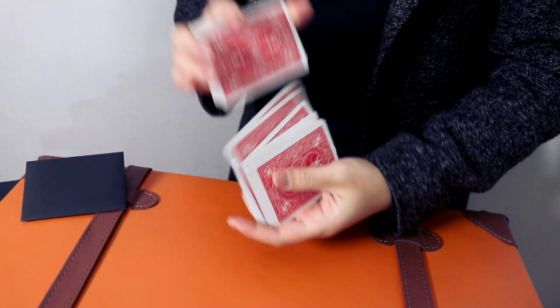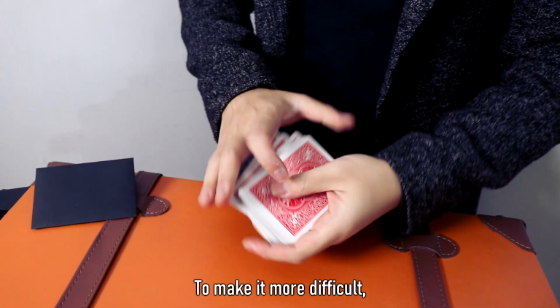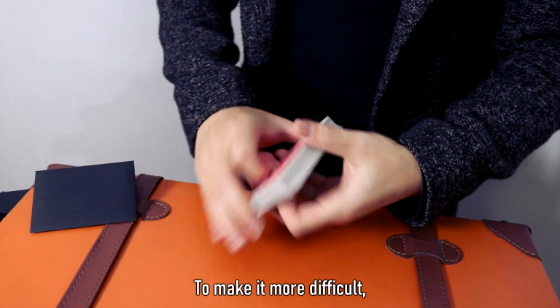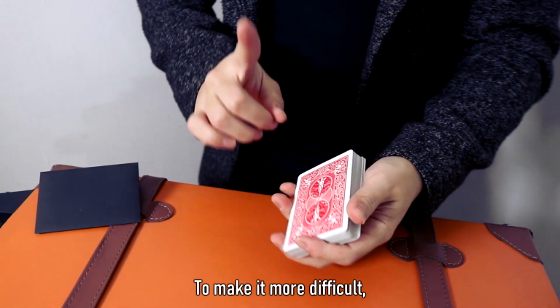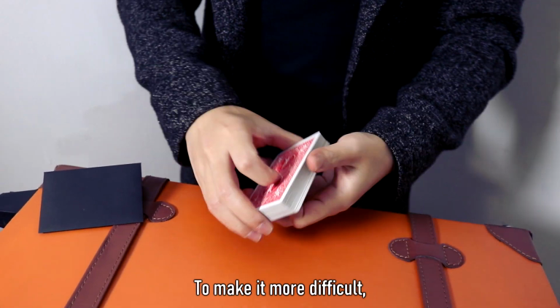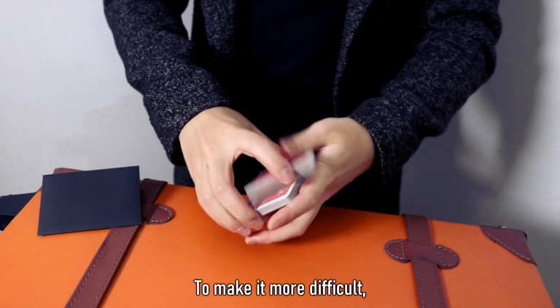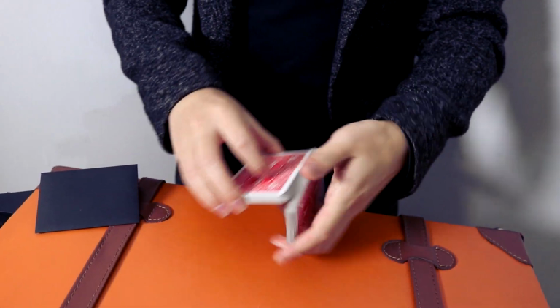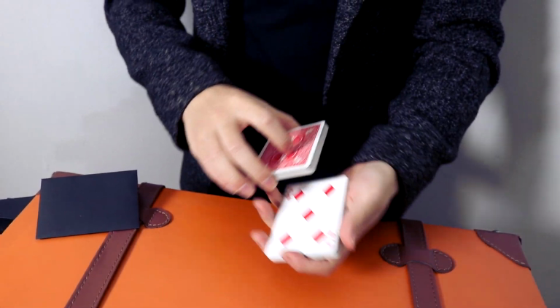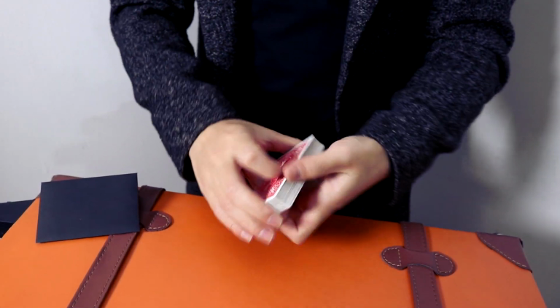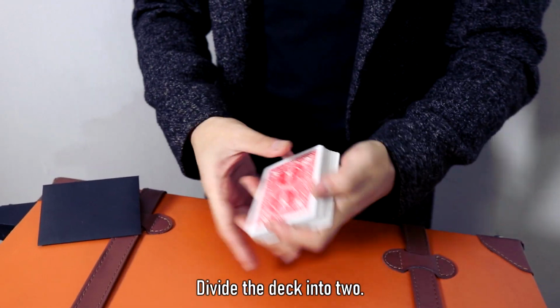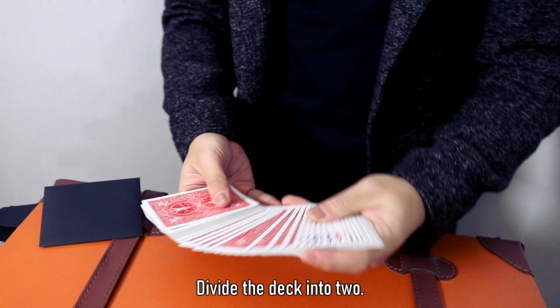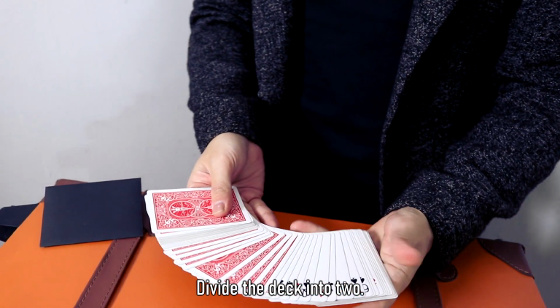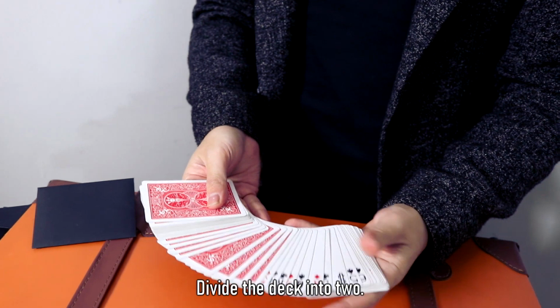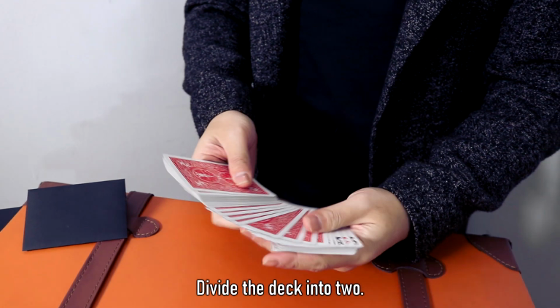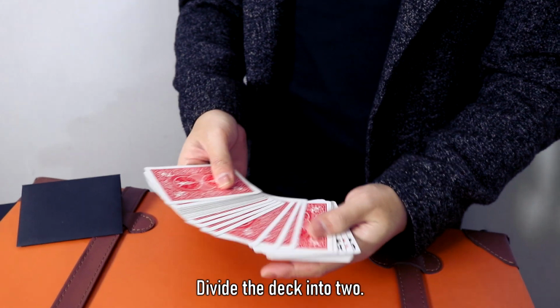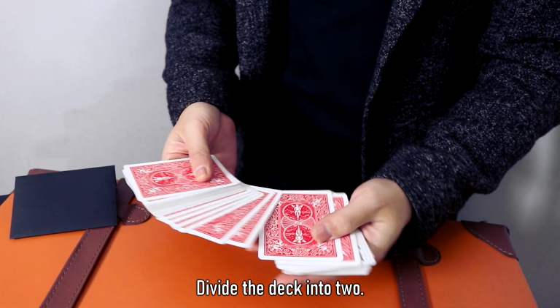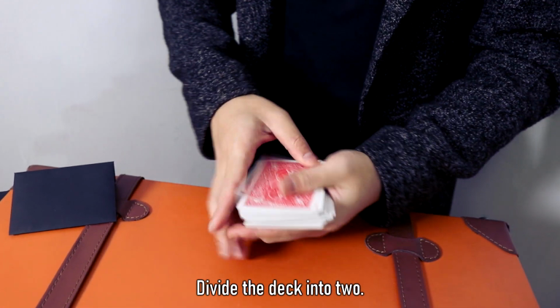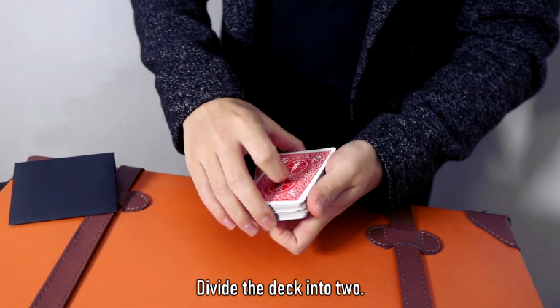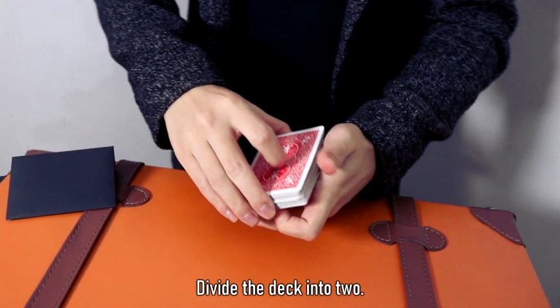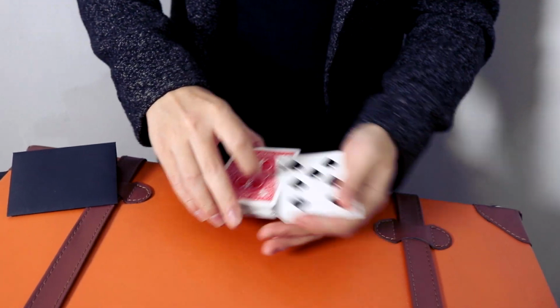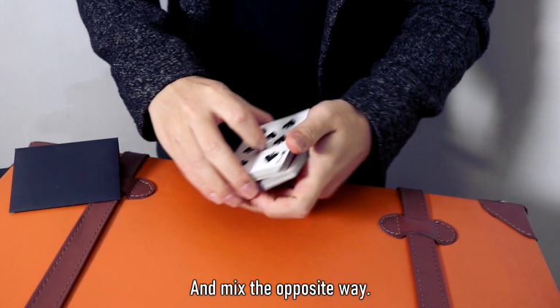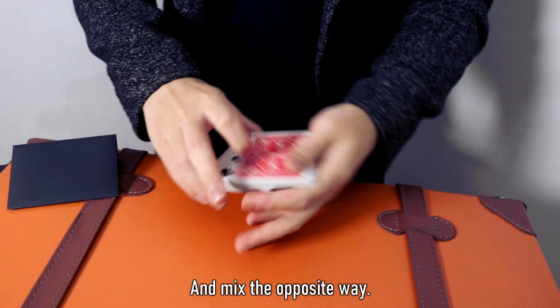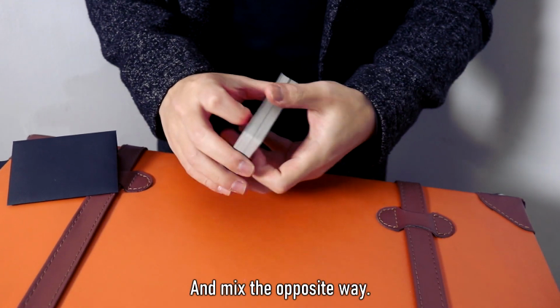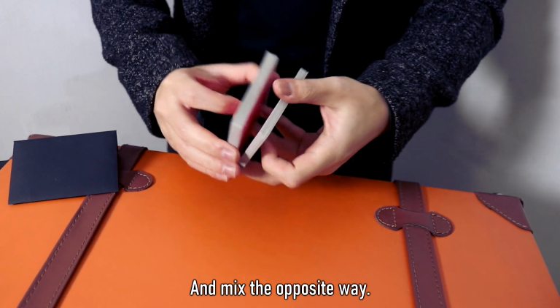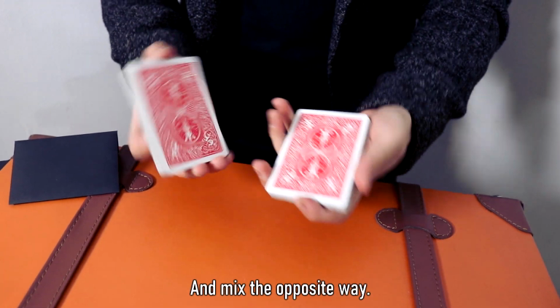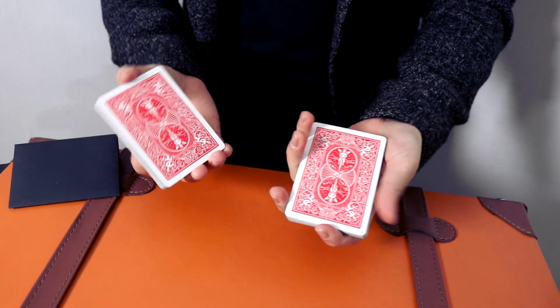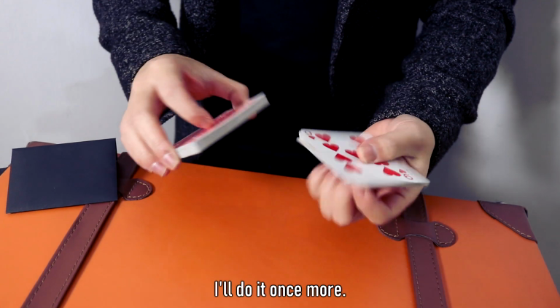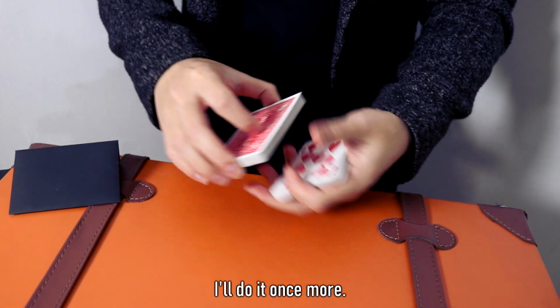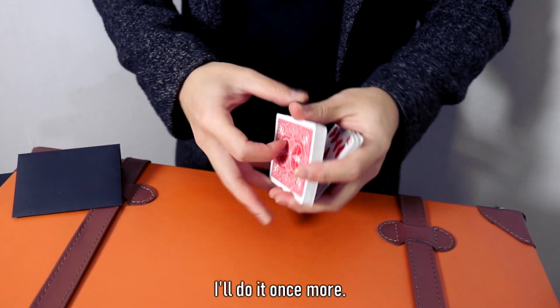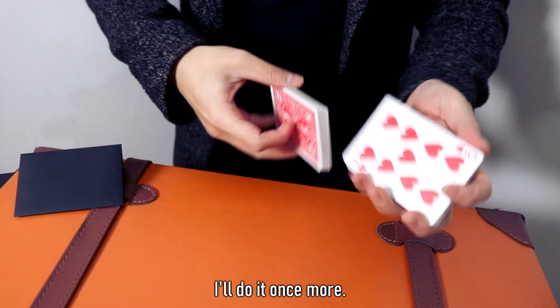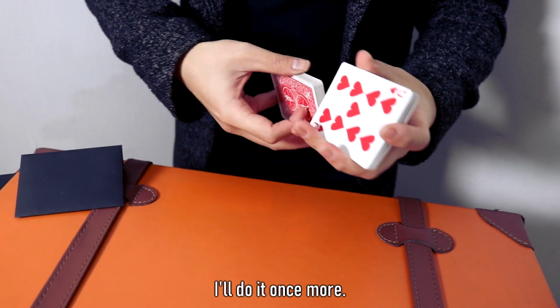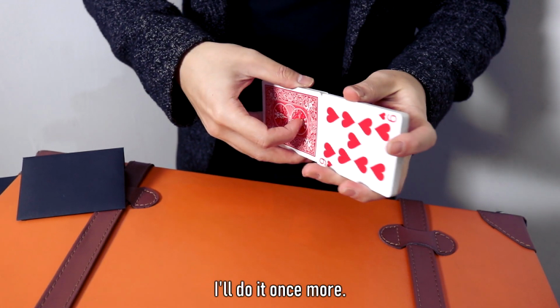We'll have a special time now. I divide the card into front and back. We're going to mix the cards together. I'll add the card in a different way.